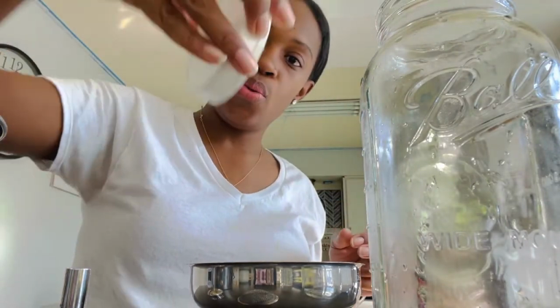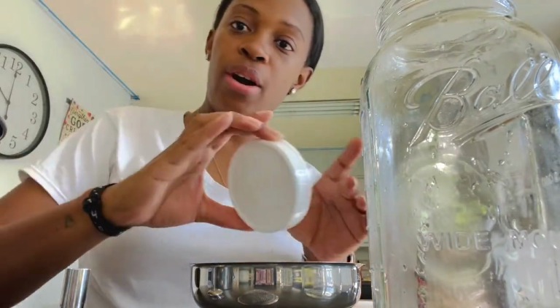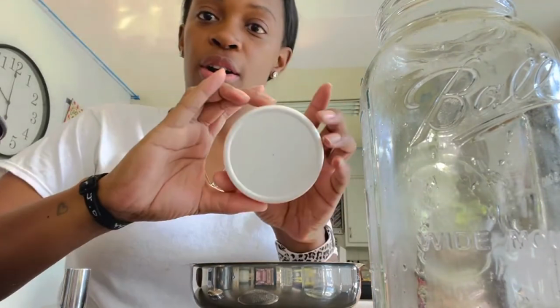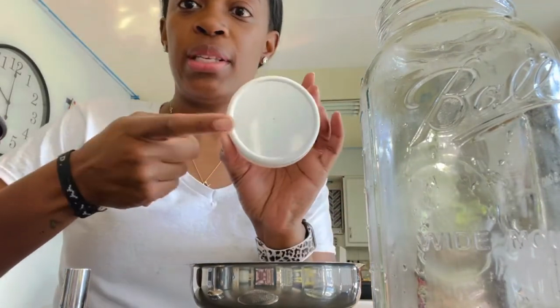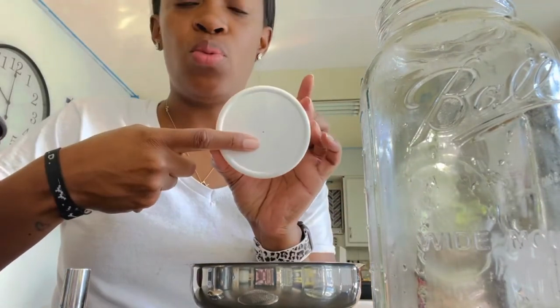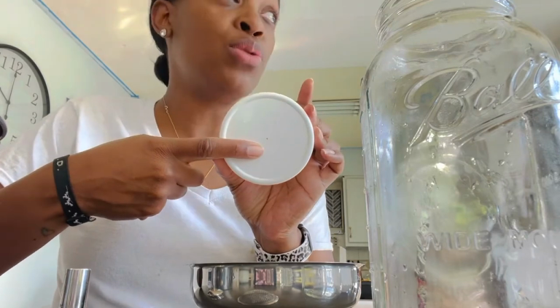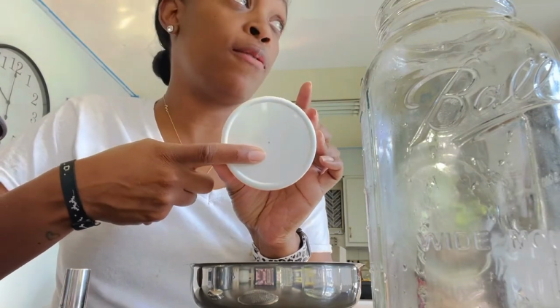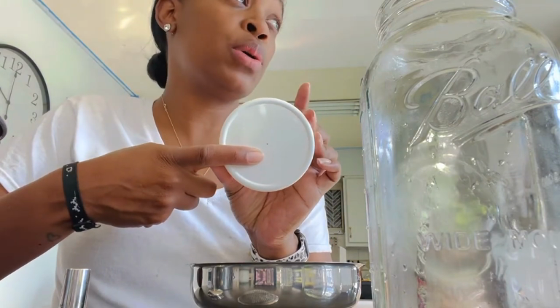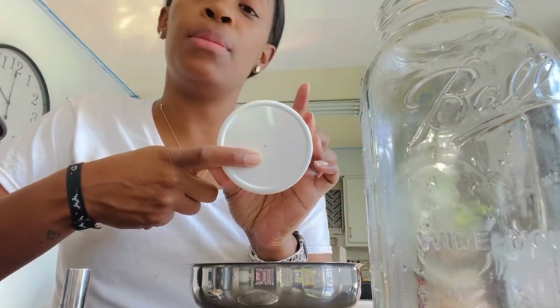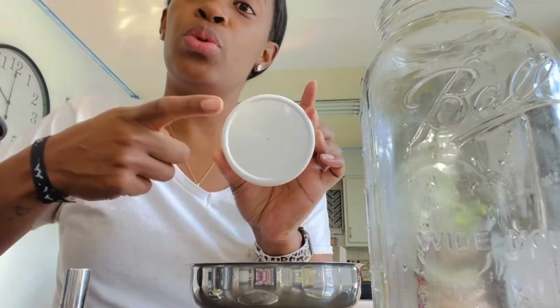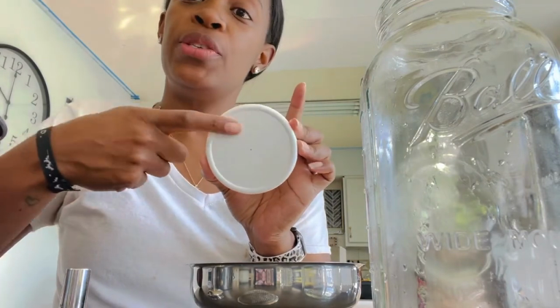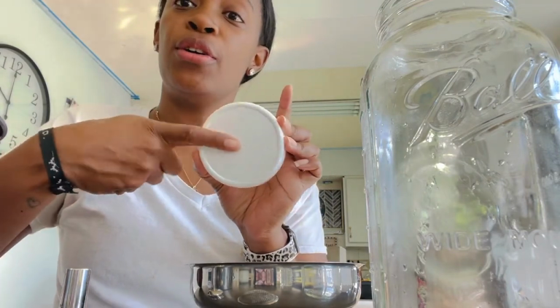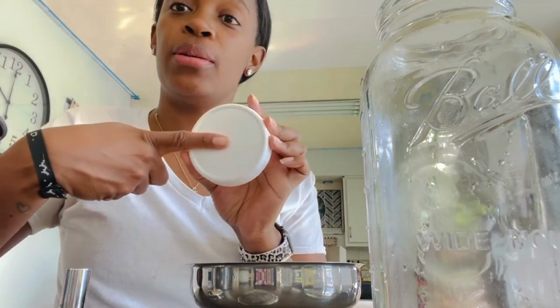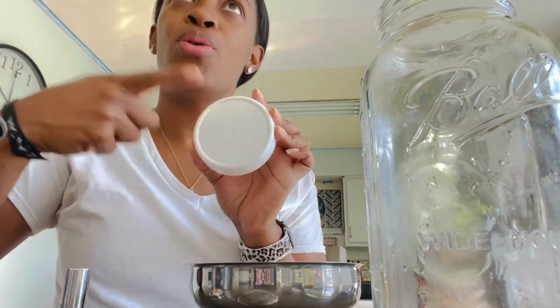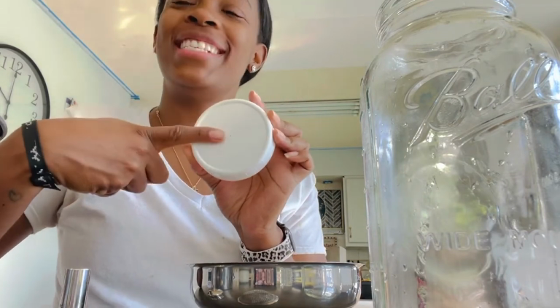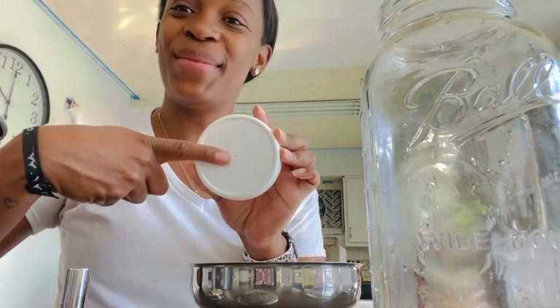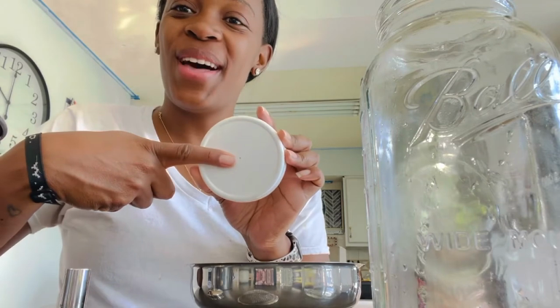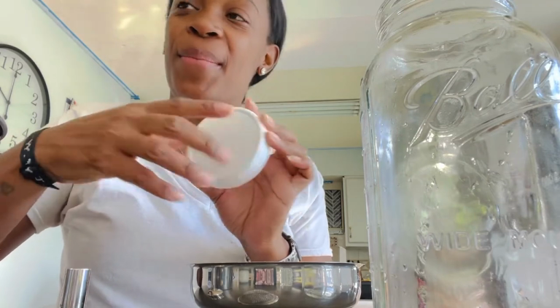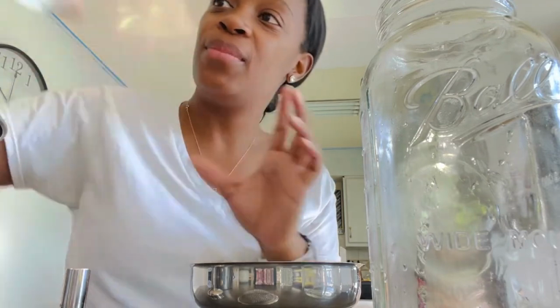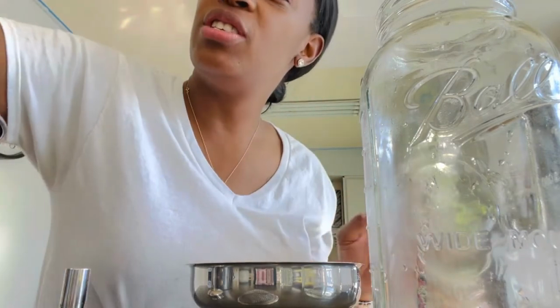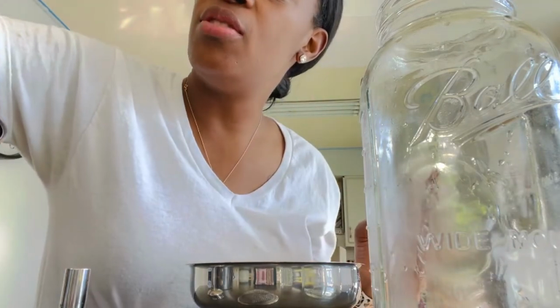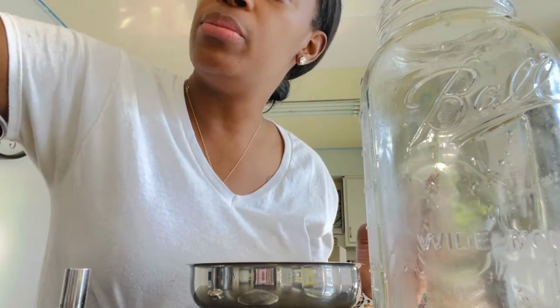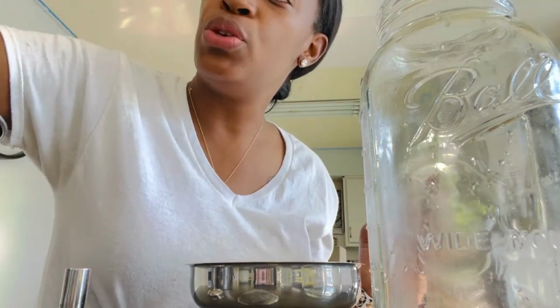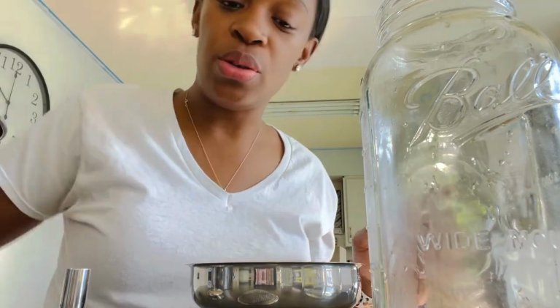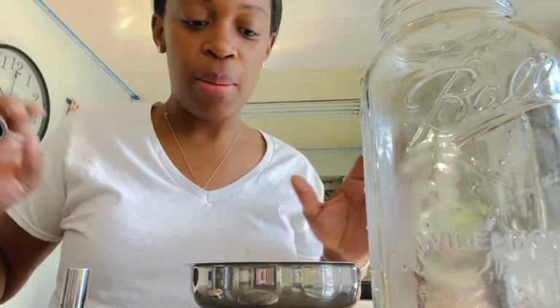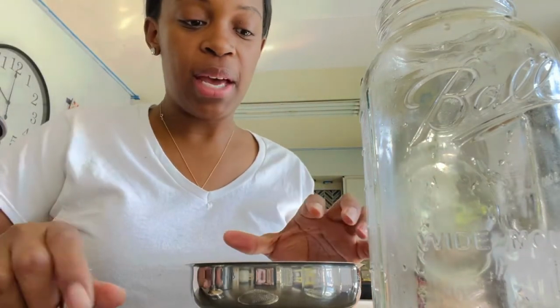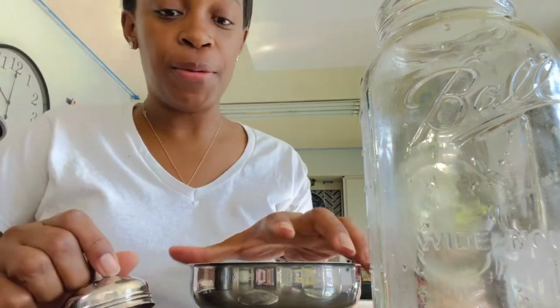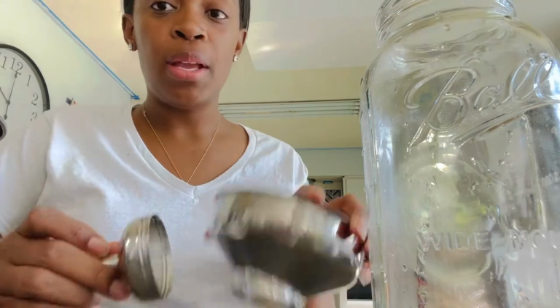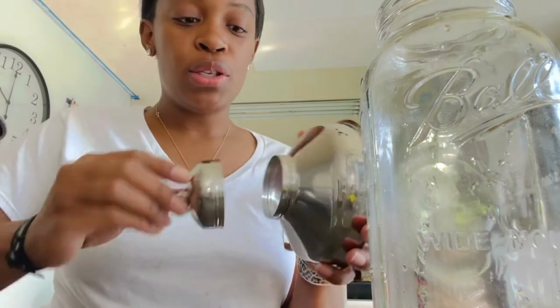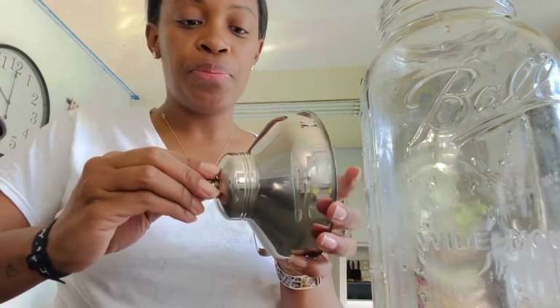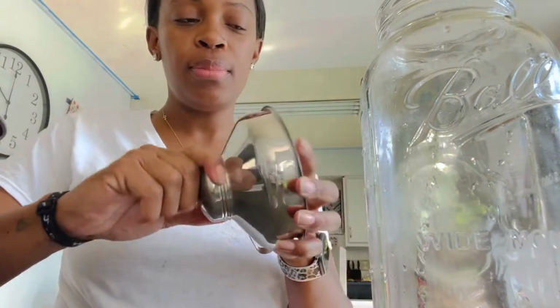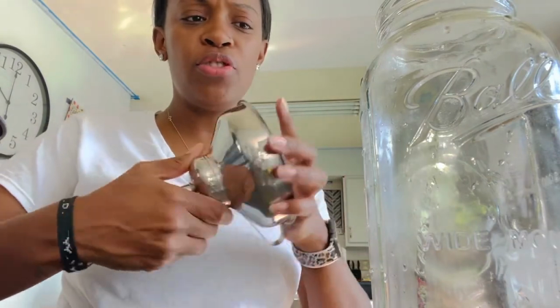We're going to soon have four goats in milk, so we'll be using a color-coordinated system just to know whose milk is whose and who it's coming from.